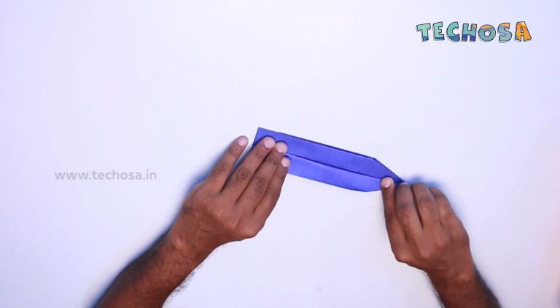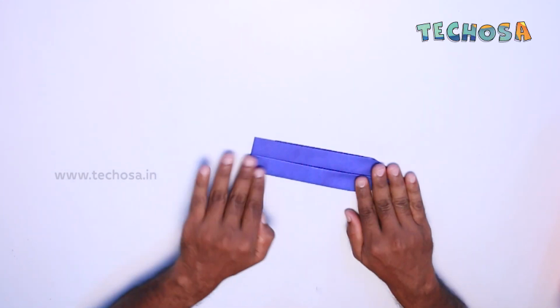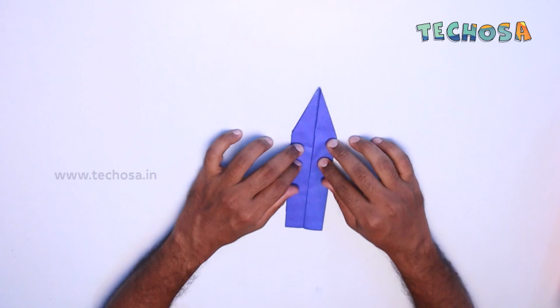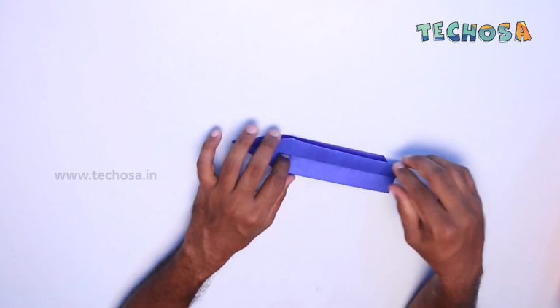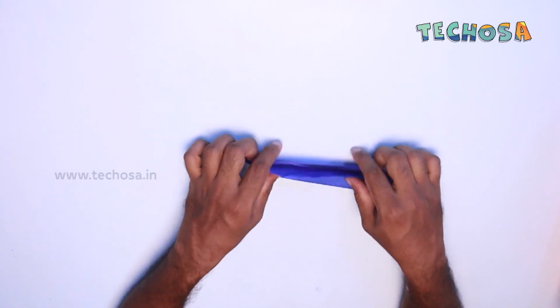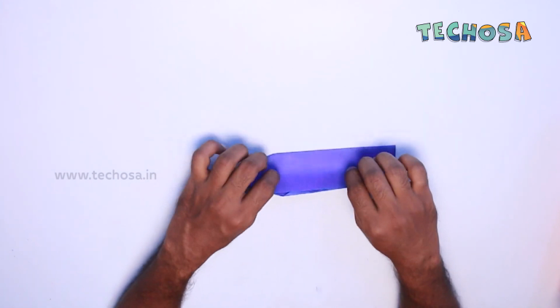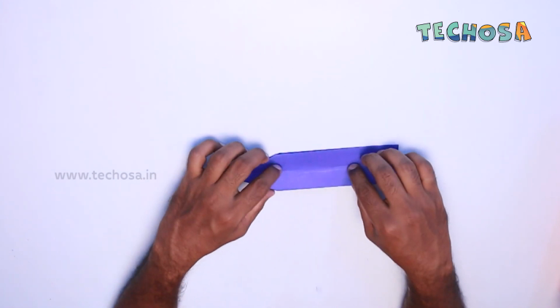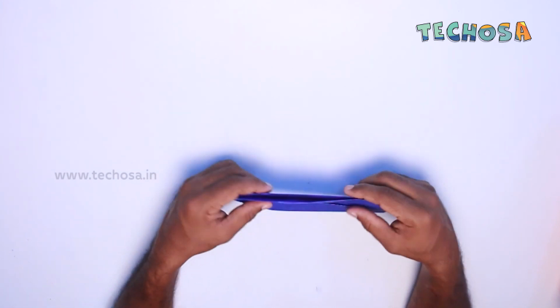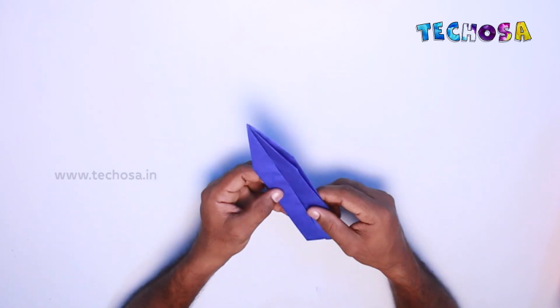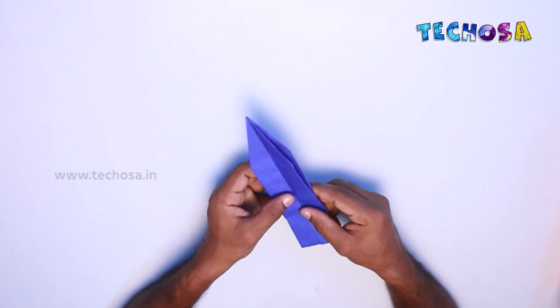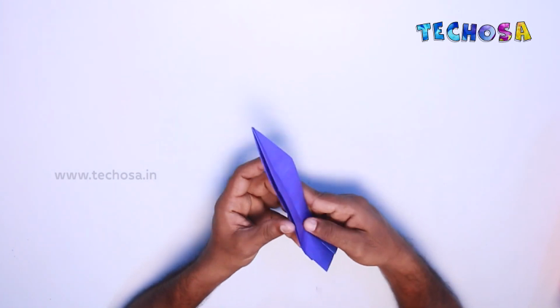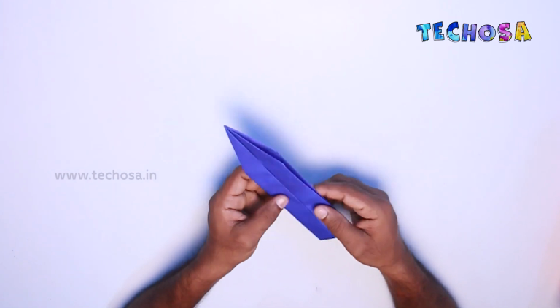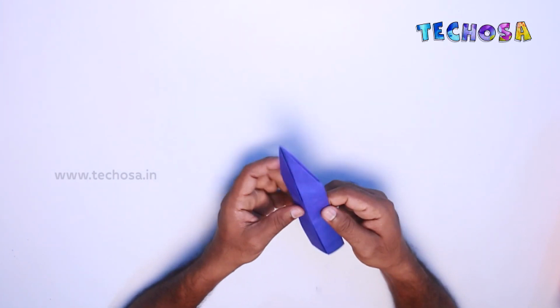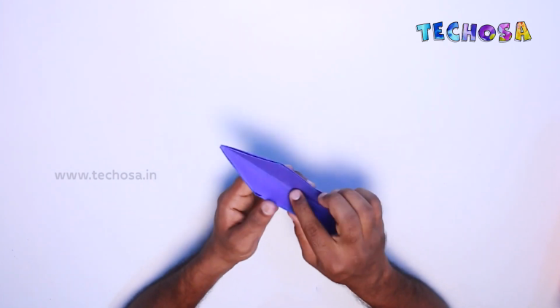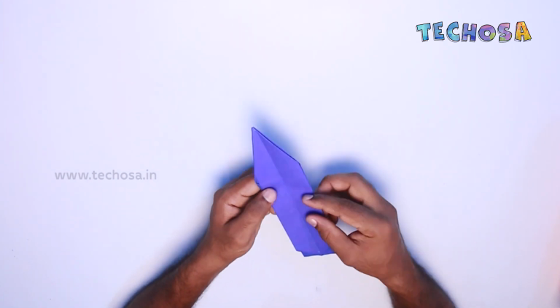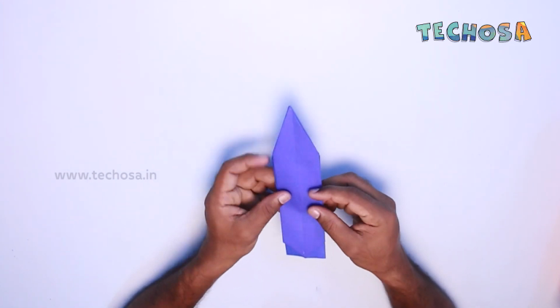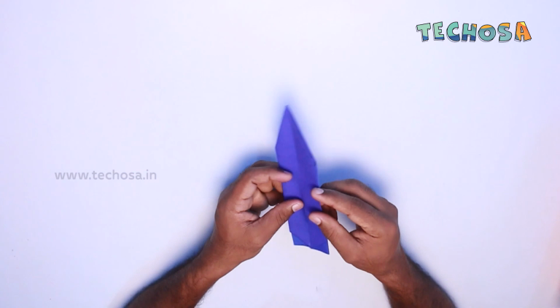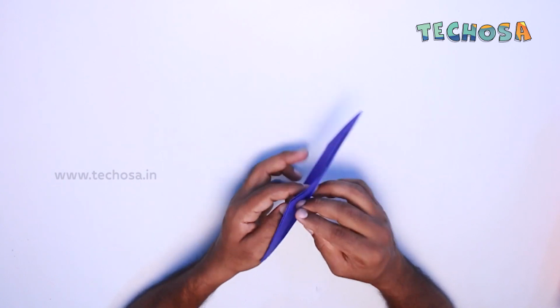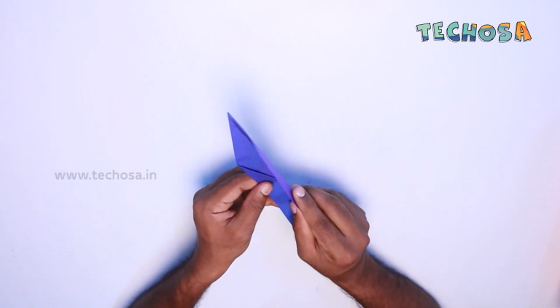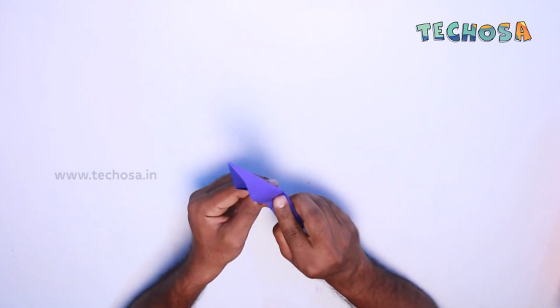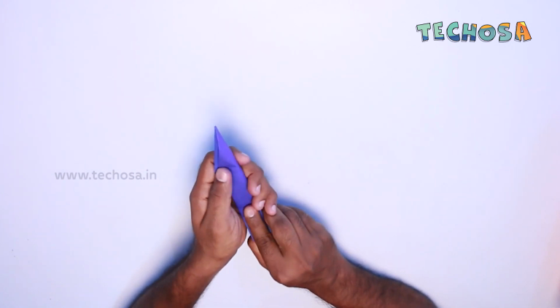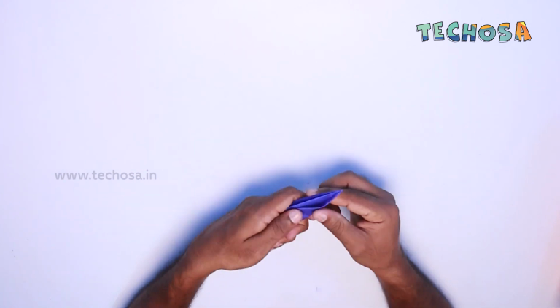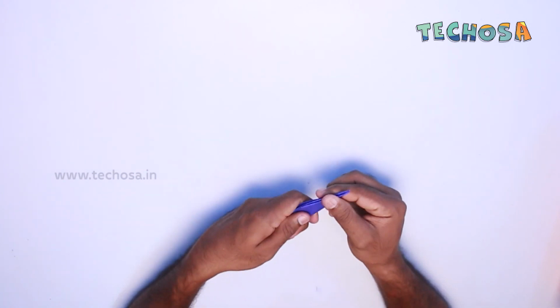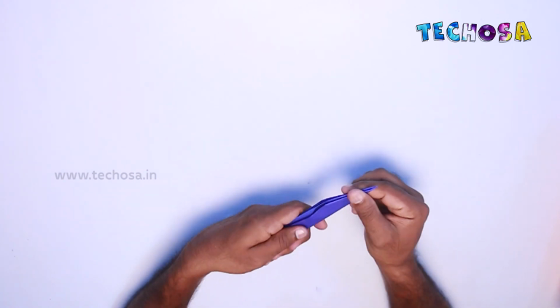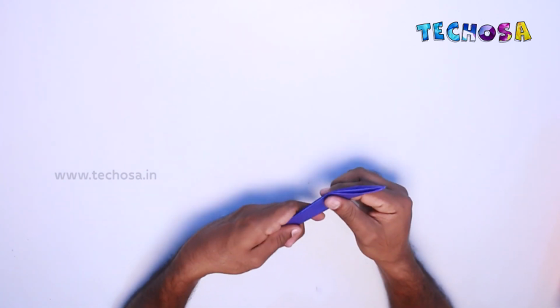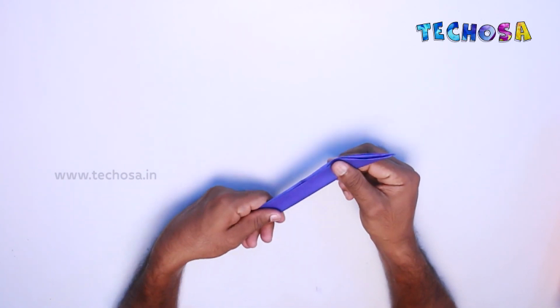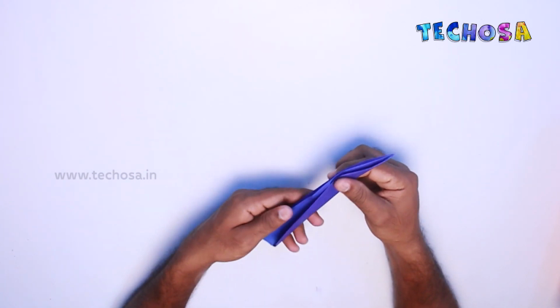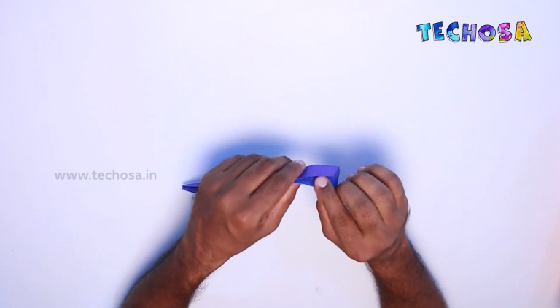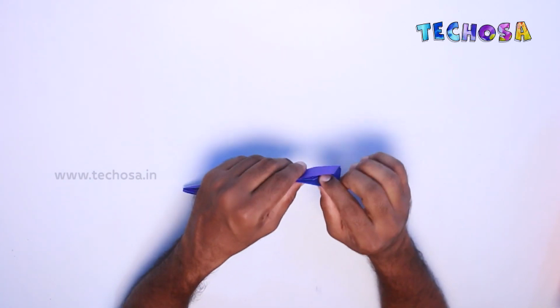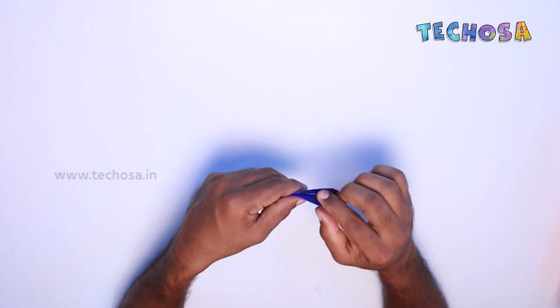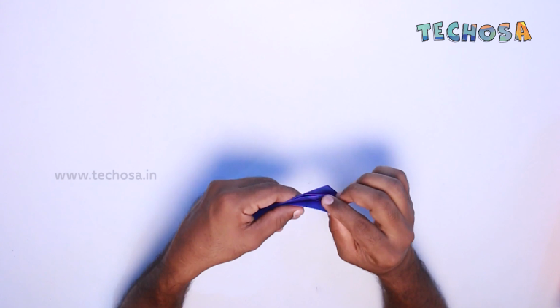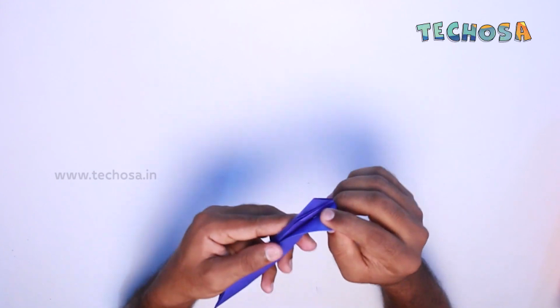Now we will get a form like this. Now fold it like this on both sides so that it comes to this shape, cutting inside the end portion.